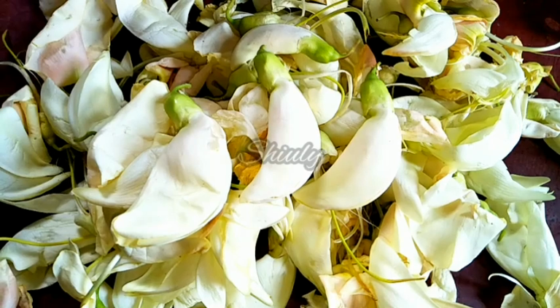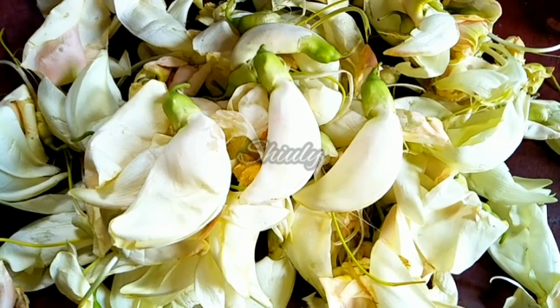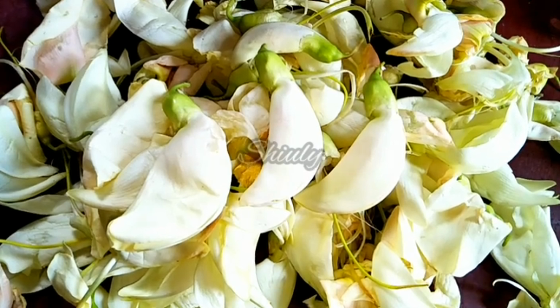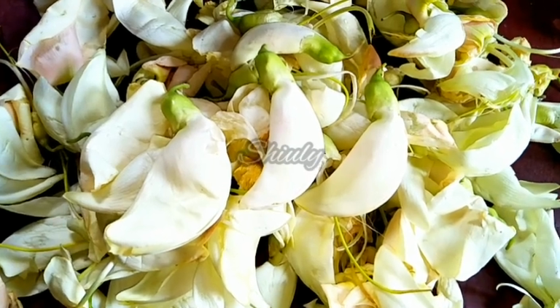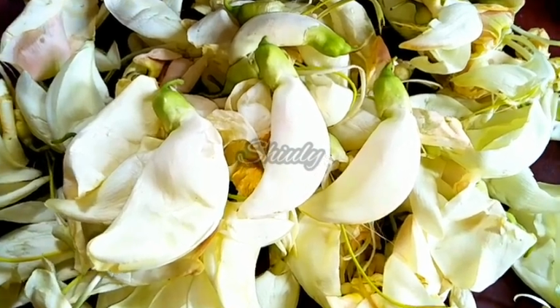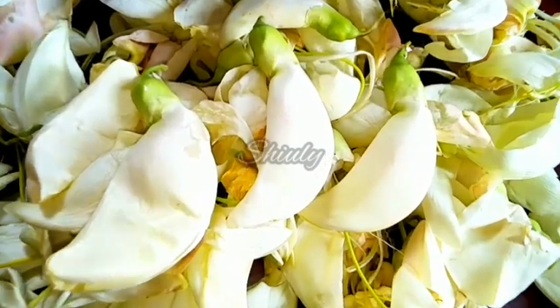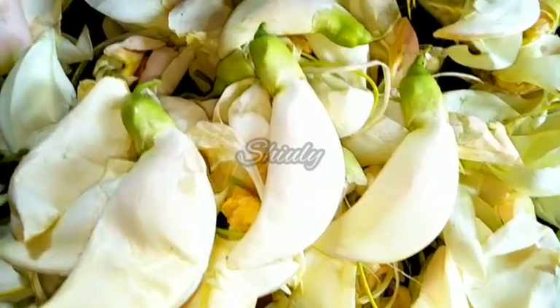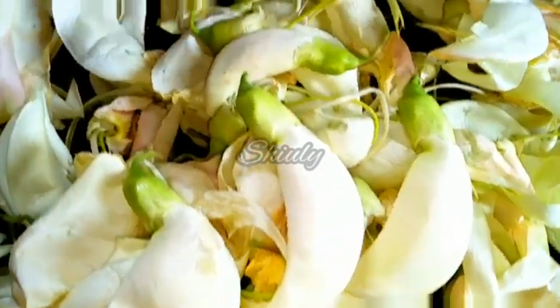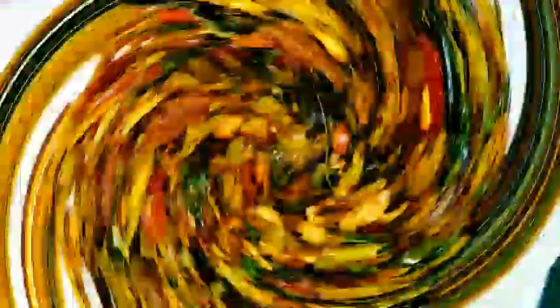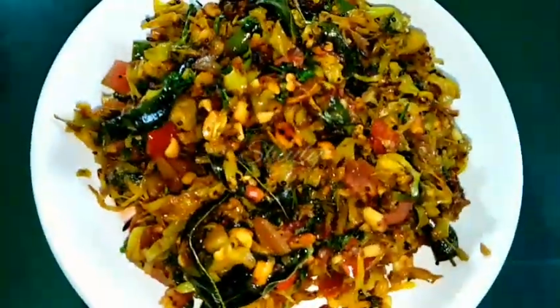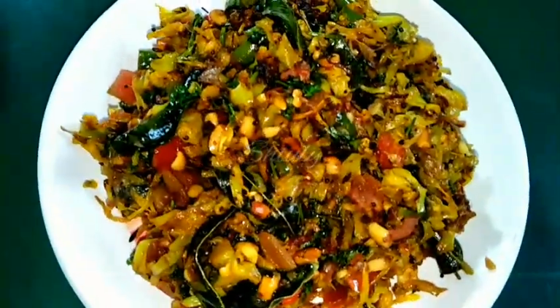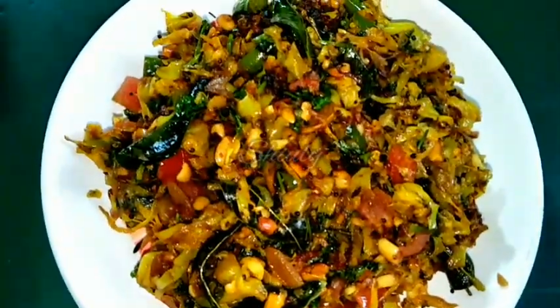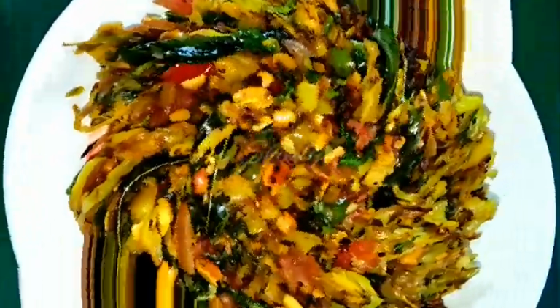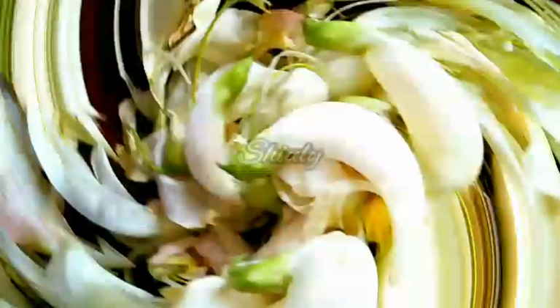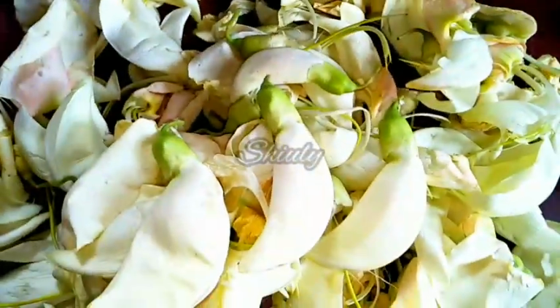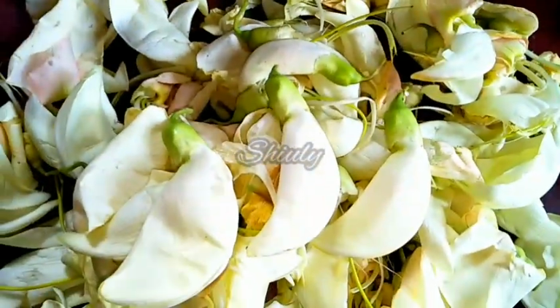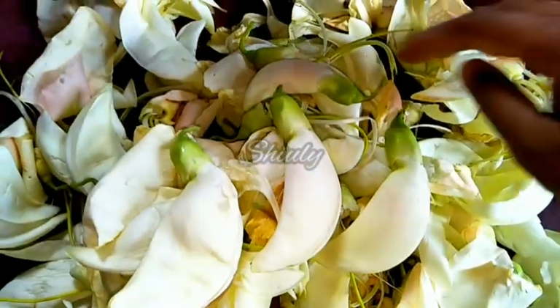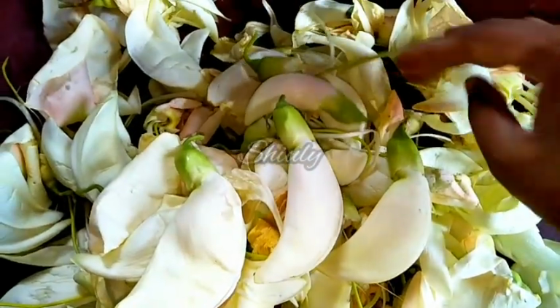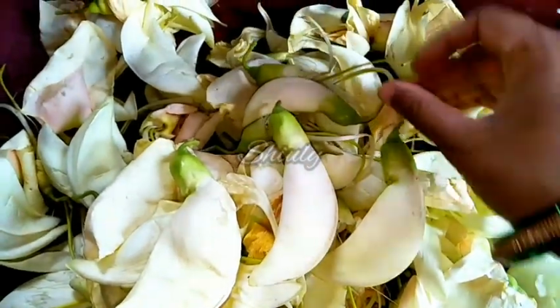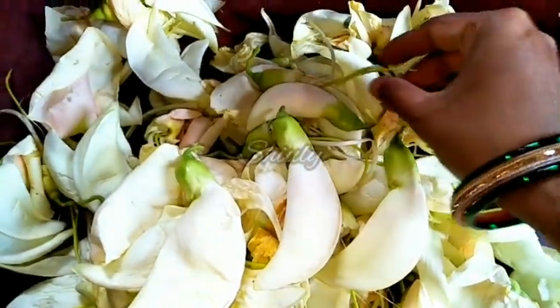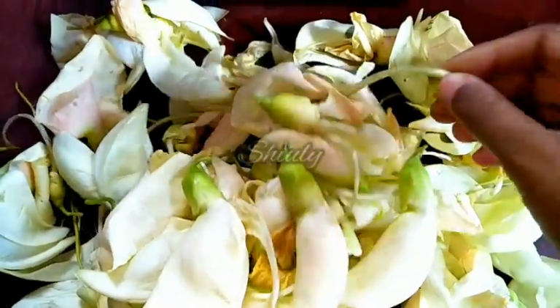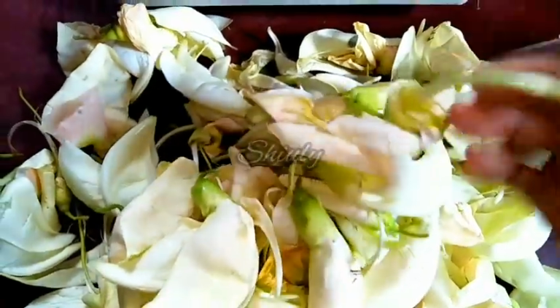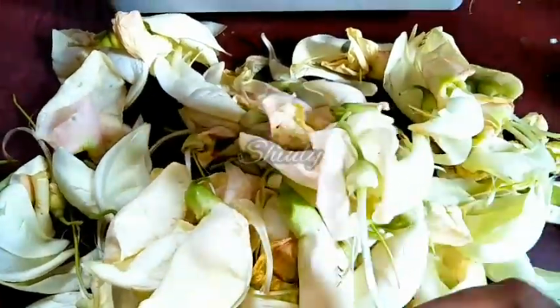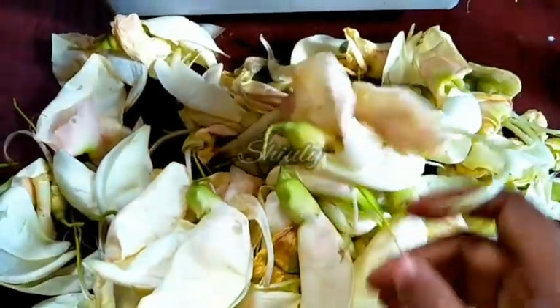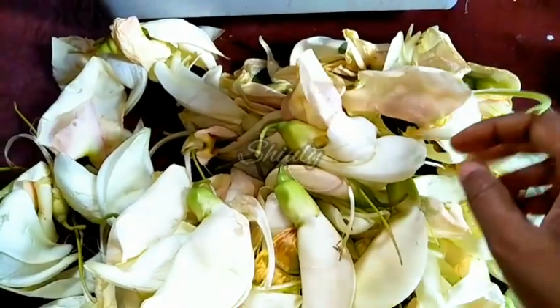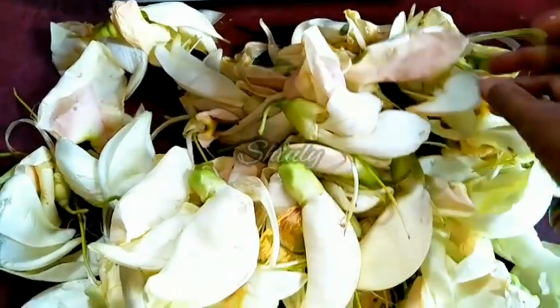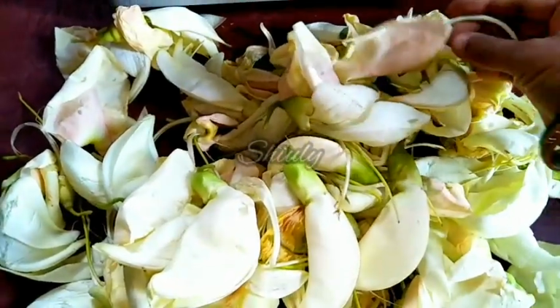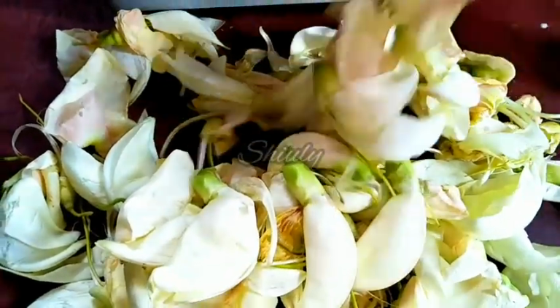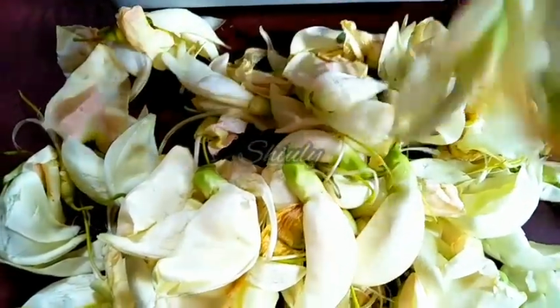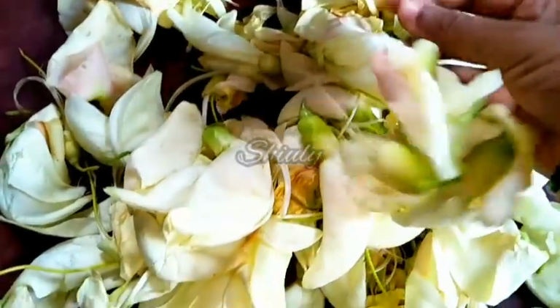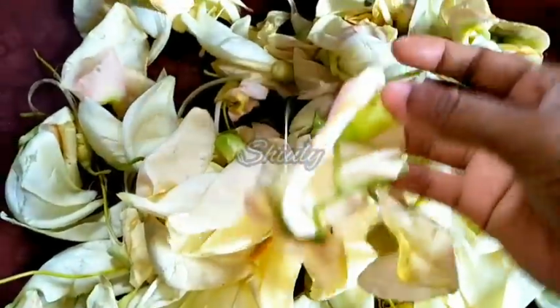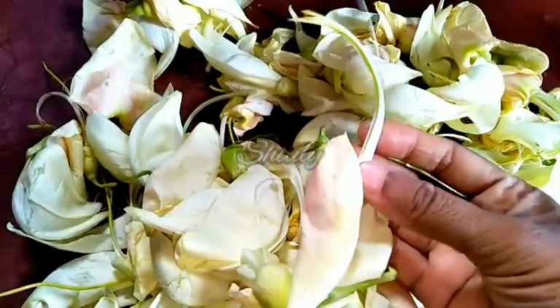Hello guys, here is Shiuli and welcome to my kitchen. Today I am going to show you how to make super tasty vegetable hummingbirds. This is a kind of flower and it's usually eaten as a vegetable.